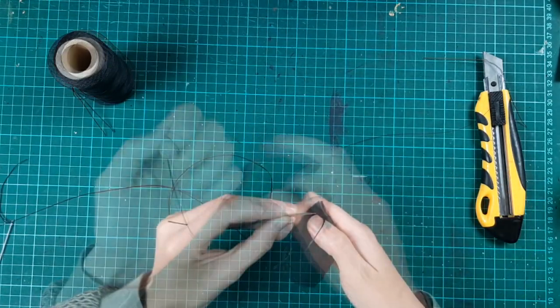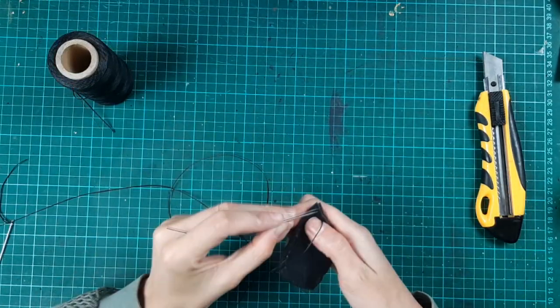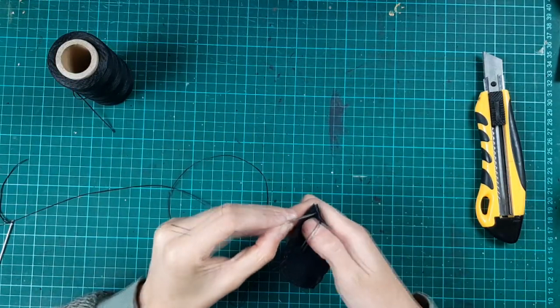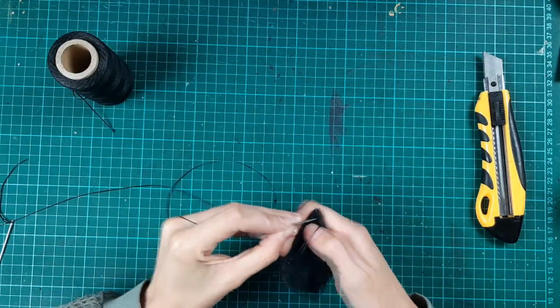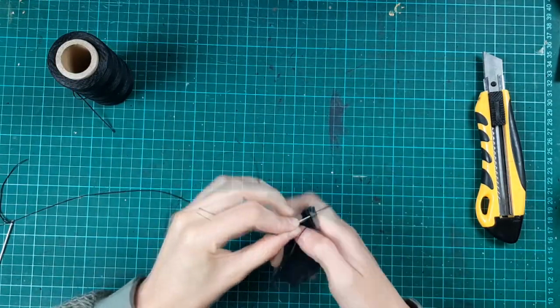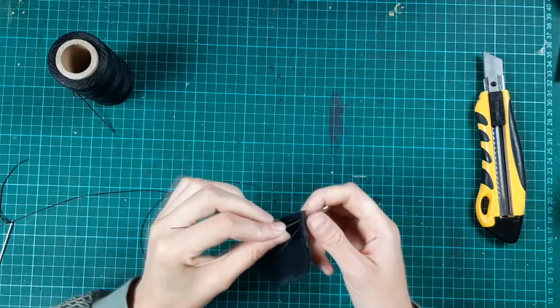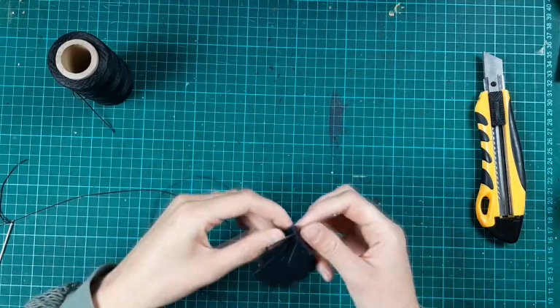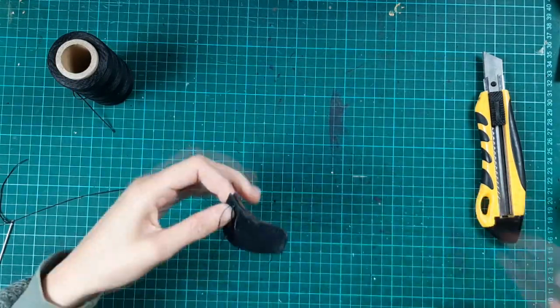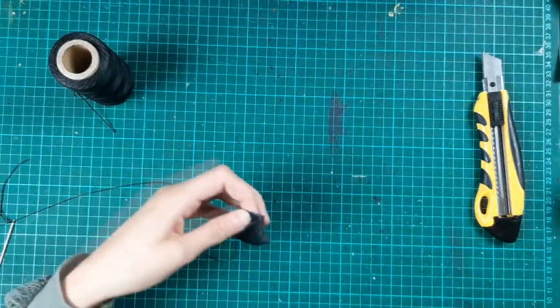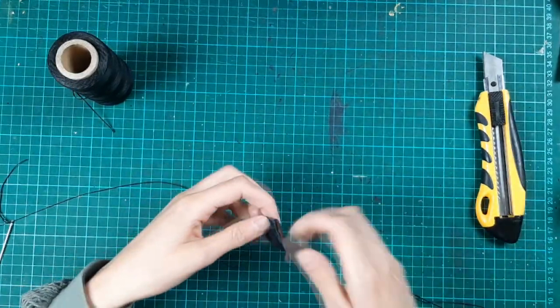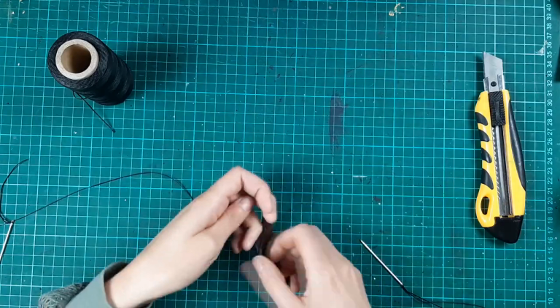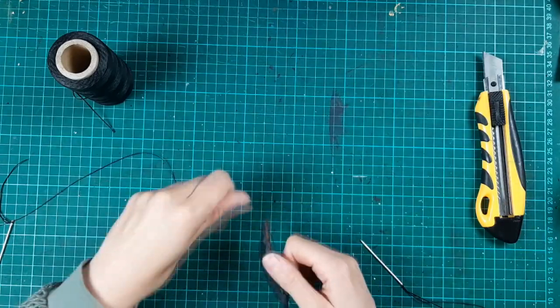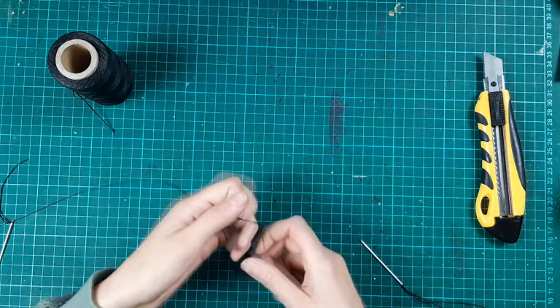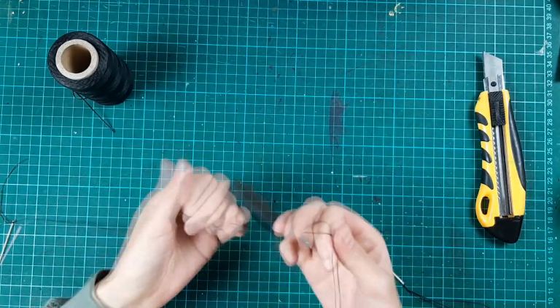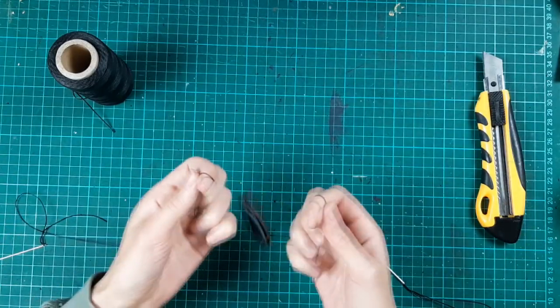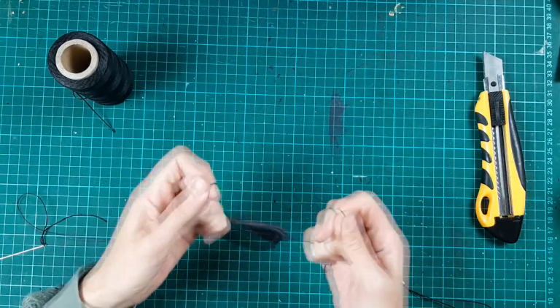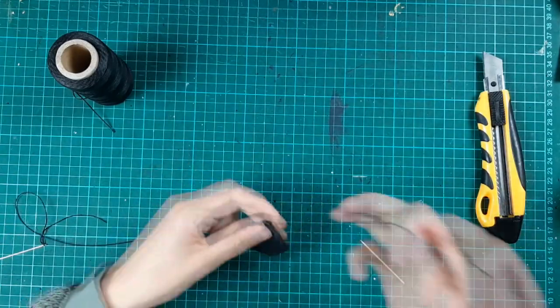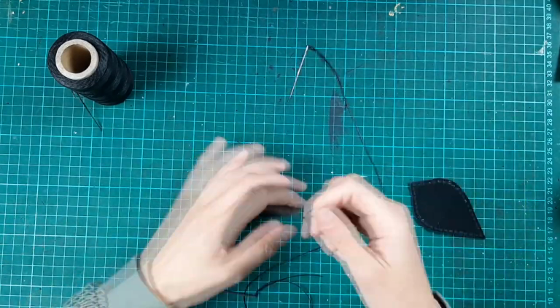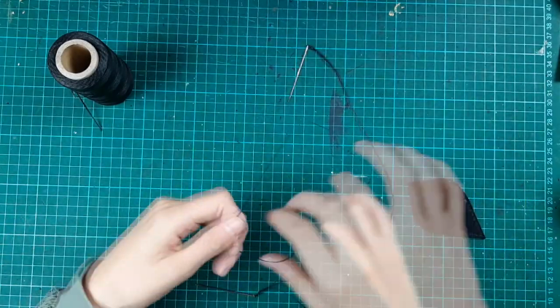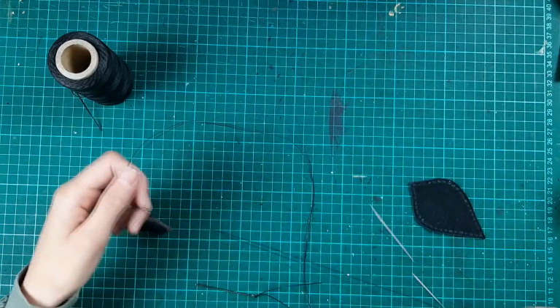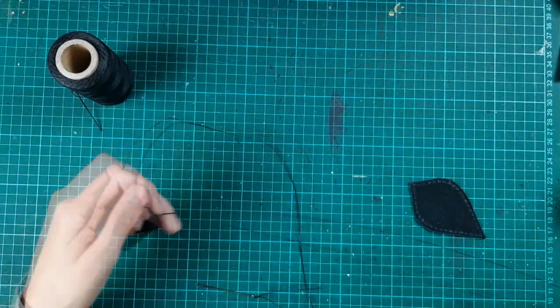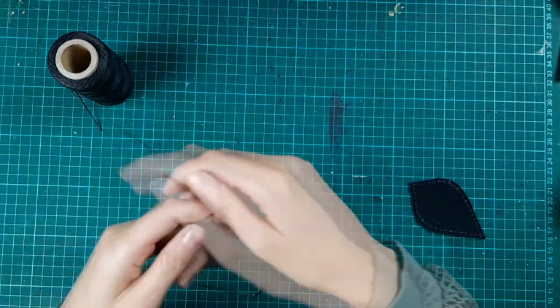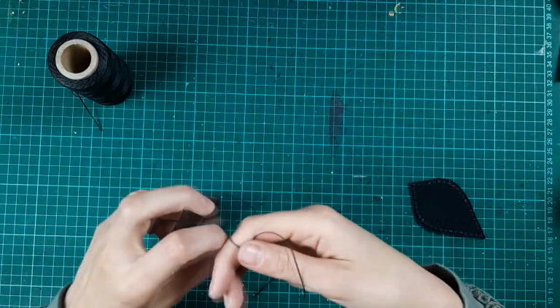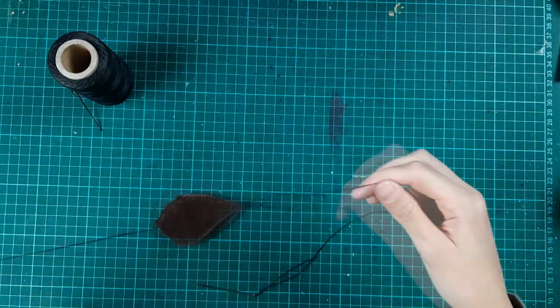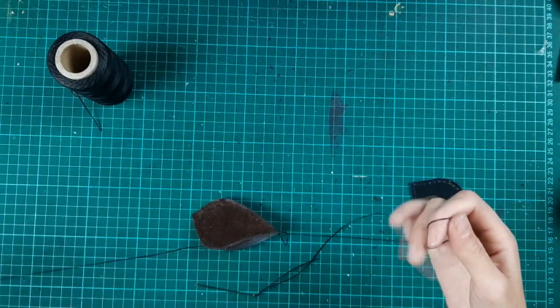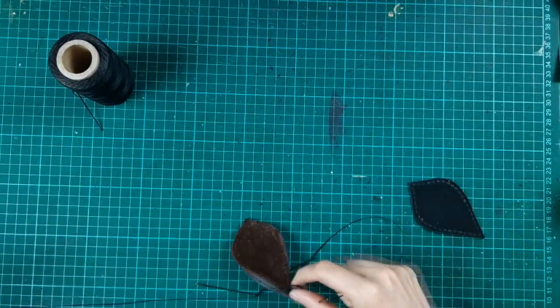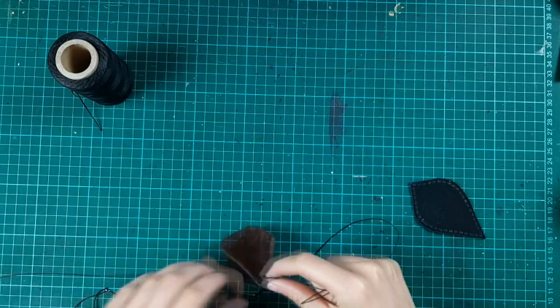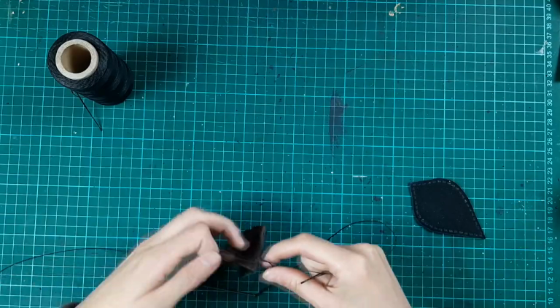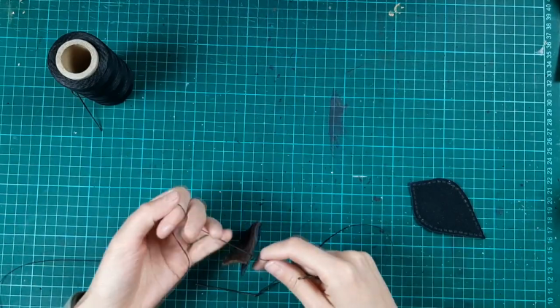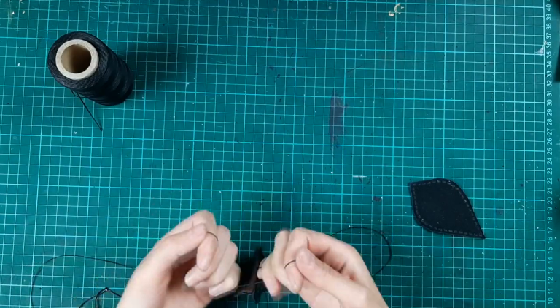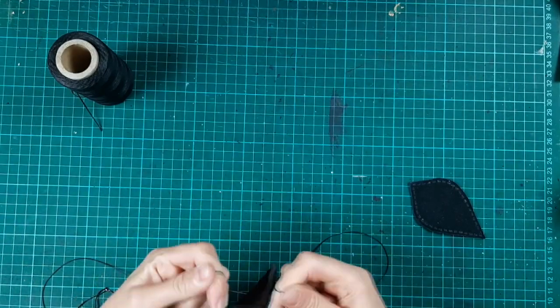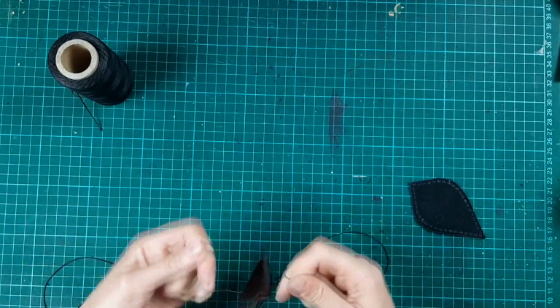Don't stitch all the way up but save the last hole for later. Then fasten the threads with a knot of your choice. I have no idea what knot I'm doing here.